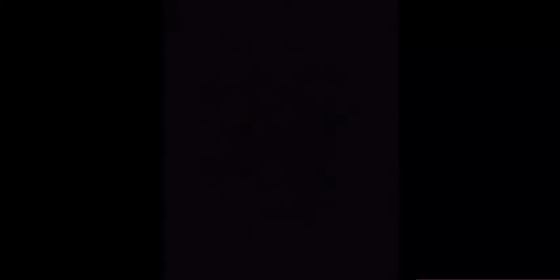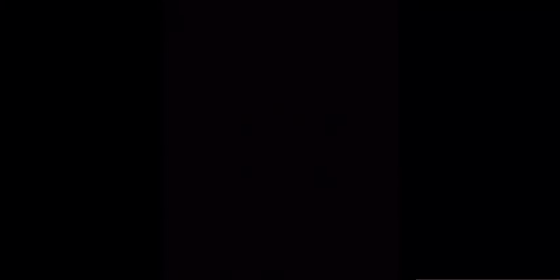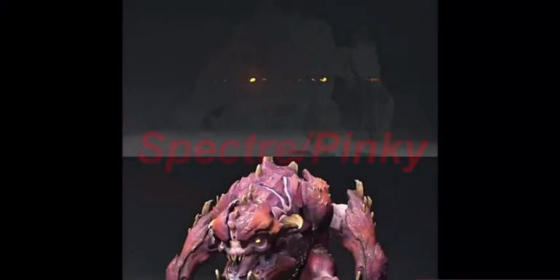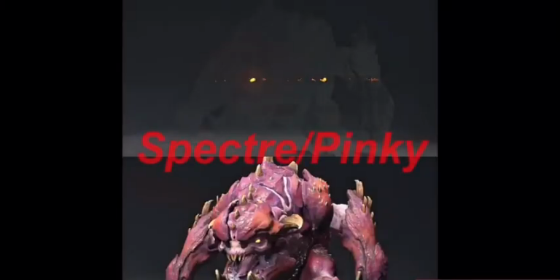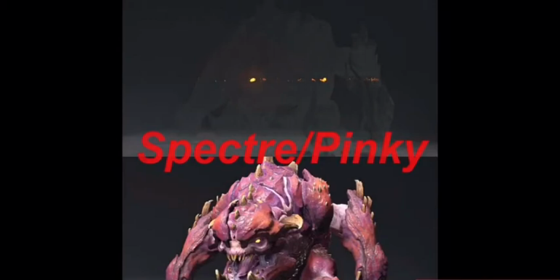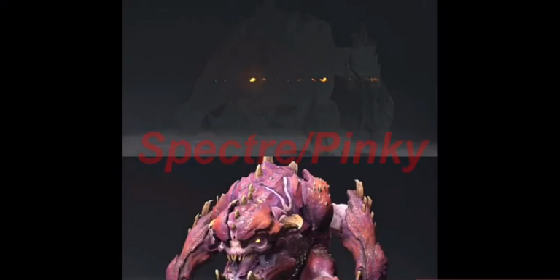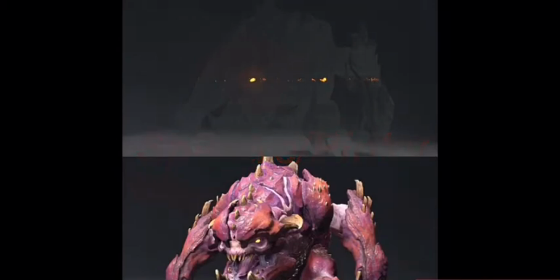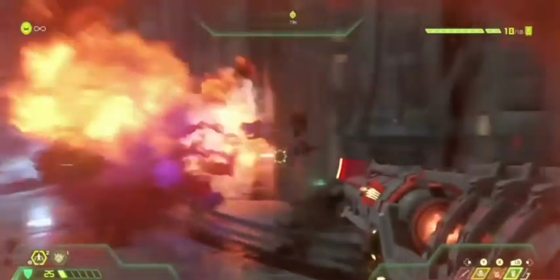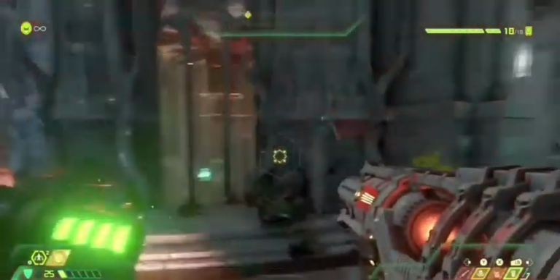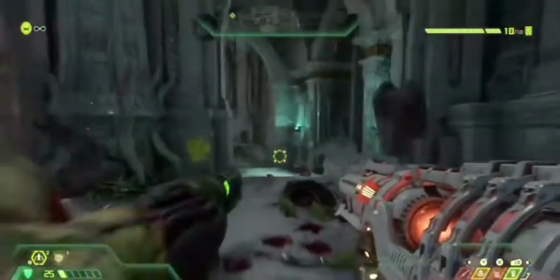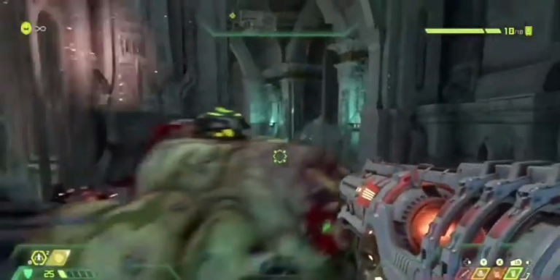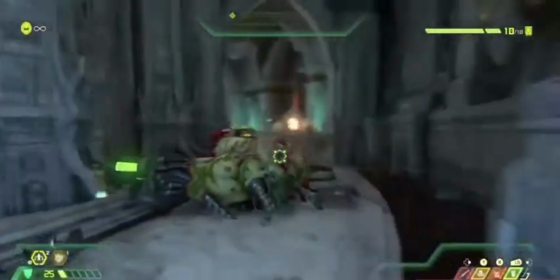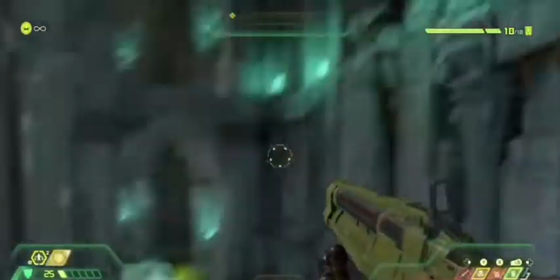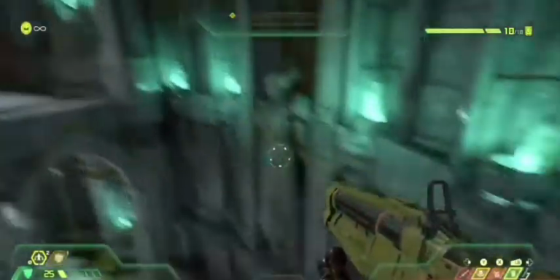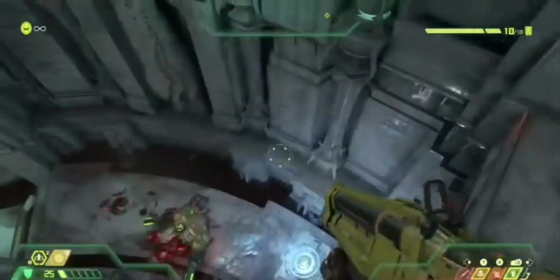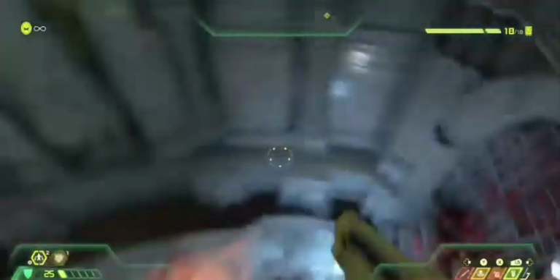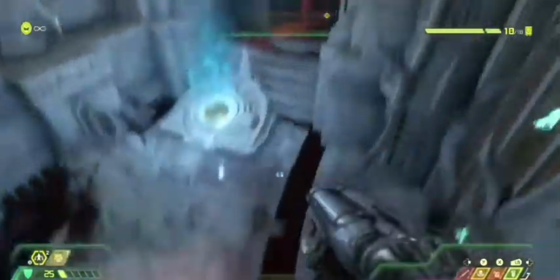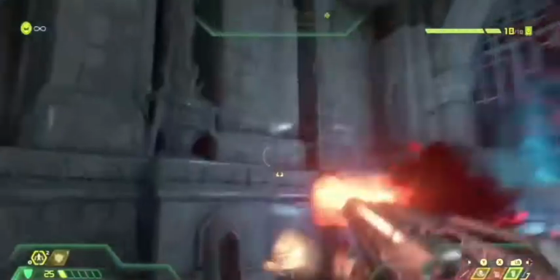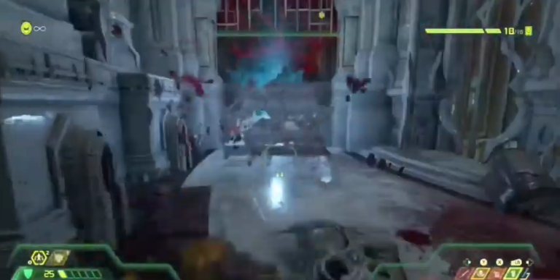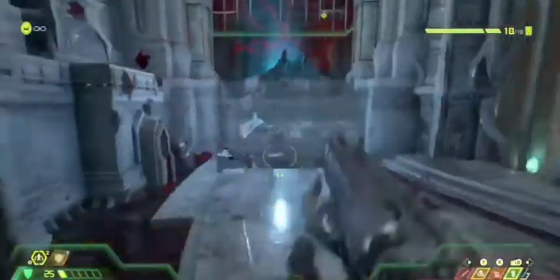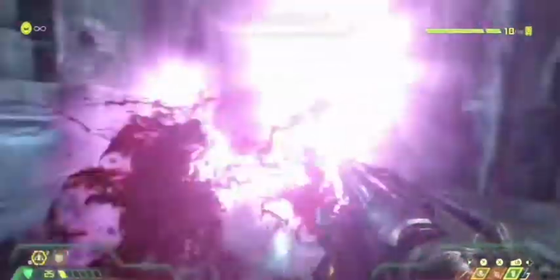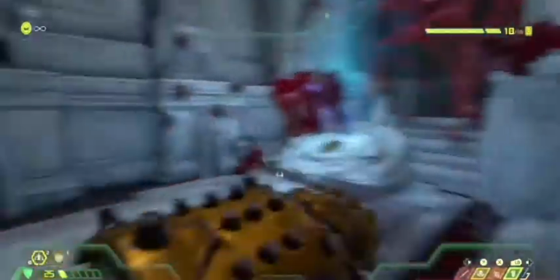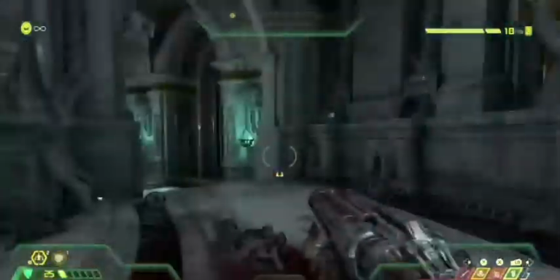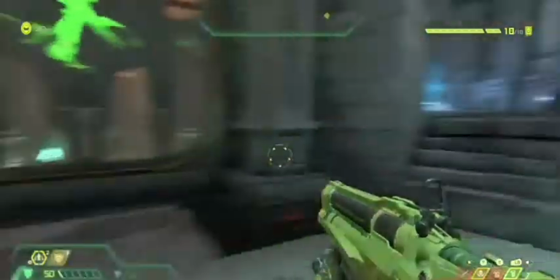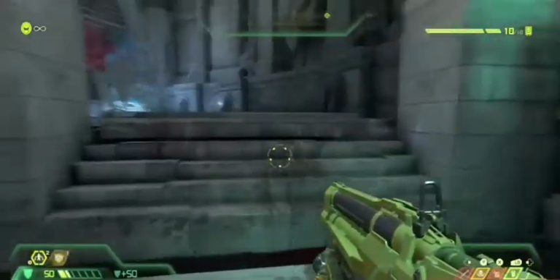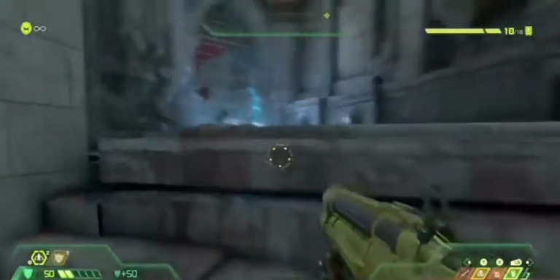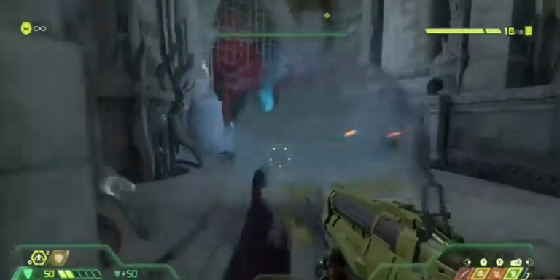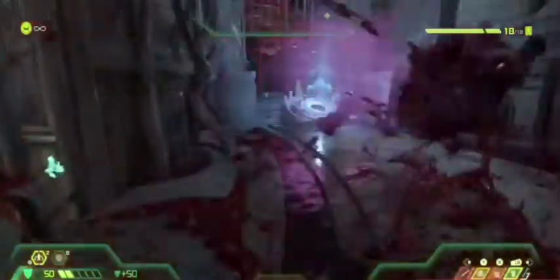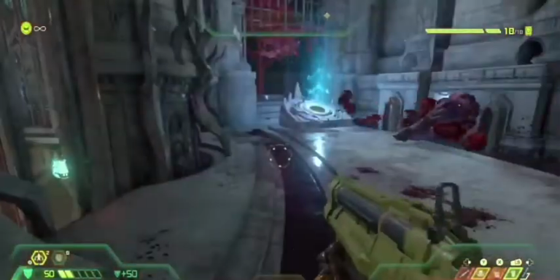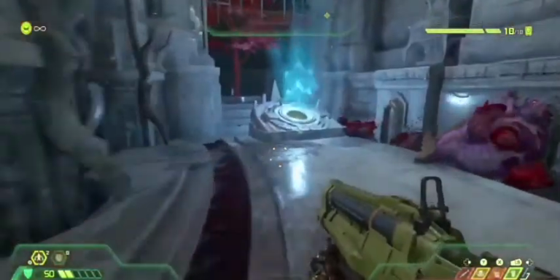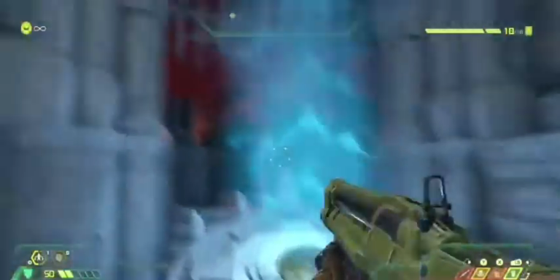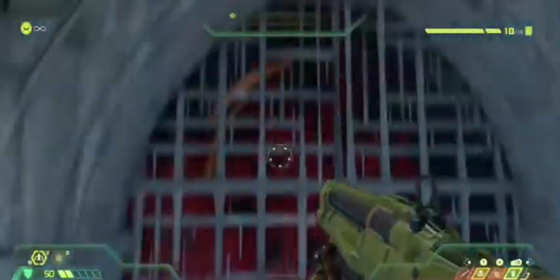Now for our combo: the Spectre and the Pinky, since they're basically the same enemy. There are two ways you can go about taking this guy out. First, you can get the Super Shotgun to the tail — boom, done. Next is my favorite way: the Blood Punch. Nice and easy, nice and quick.